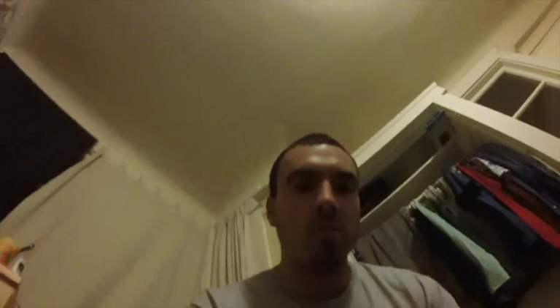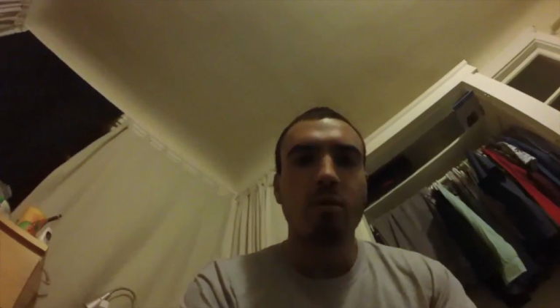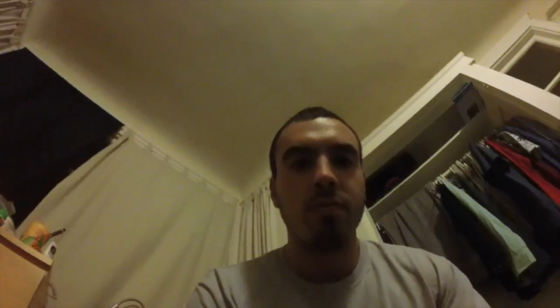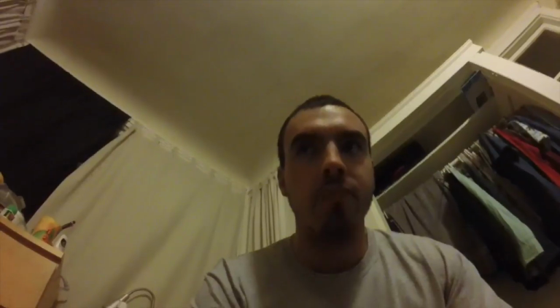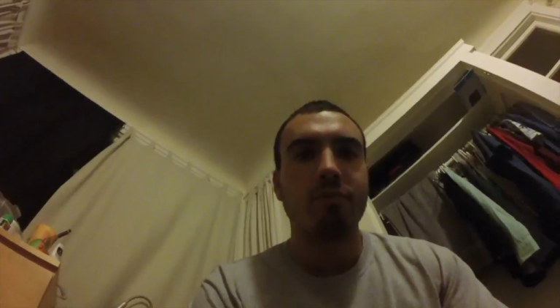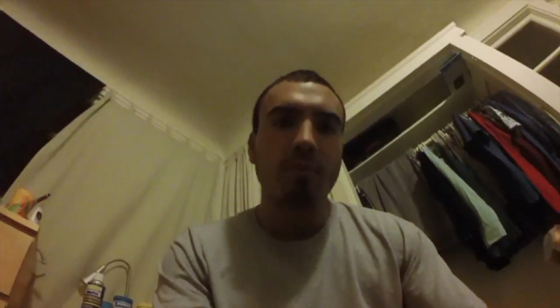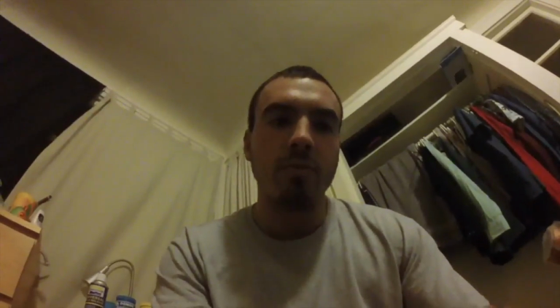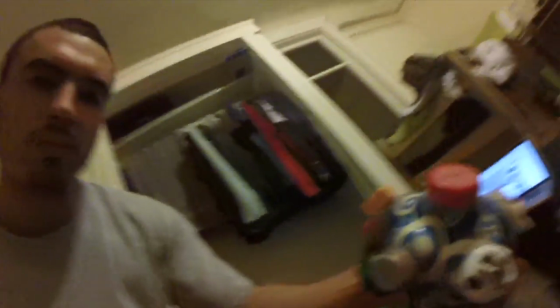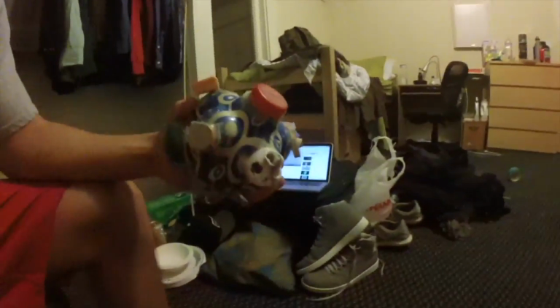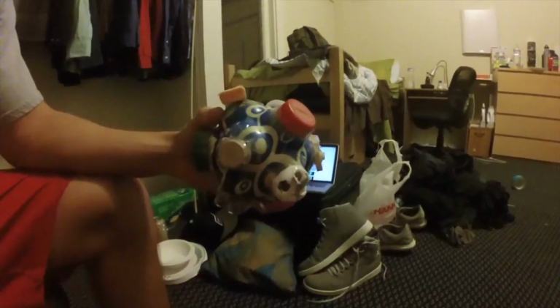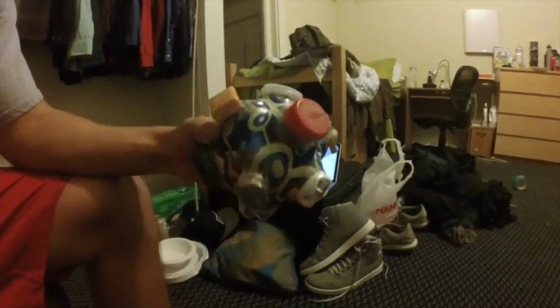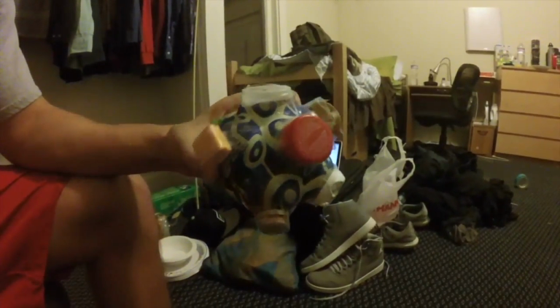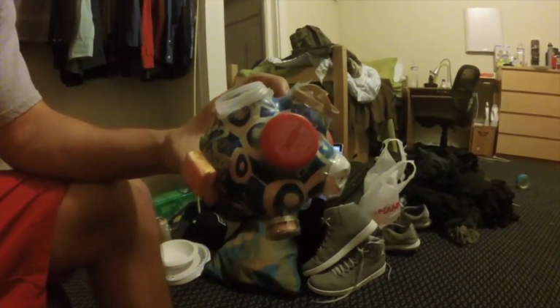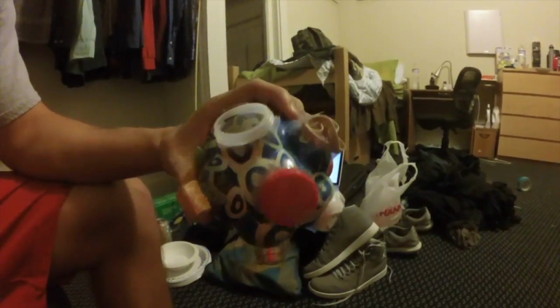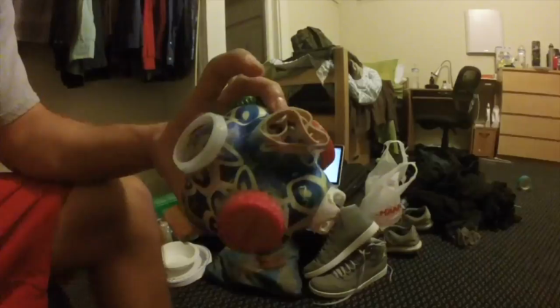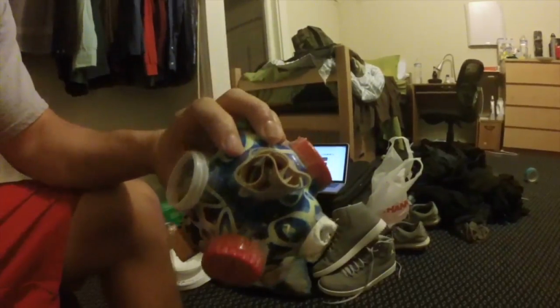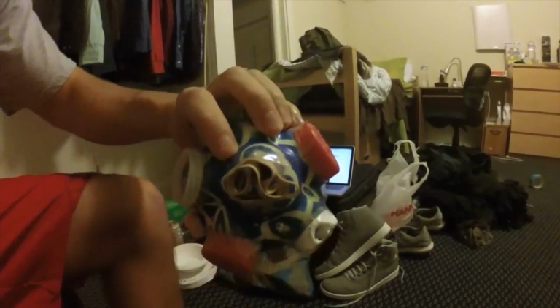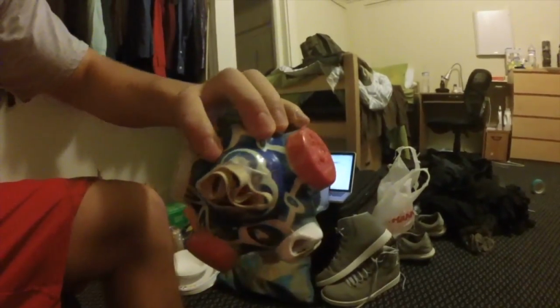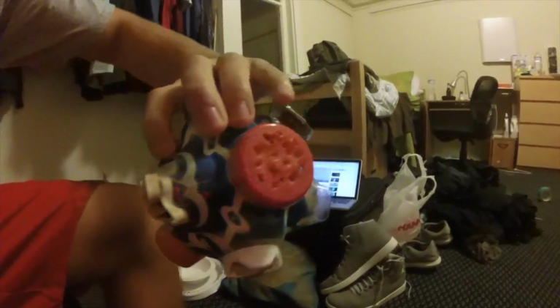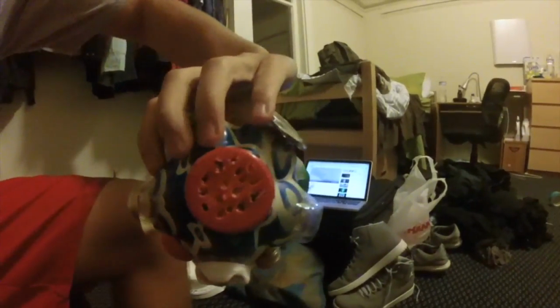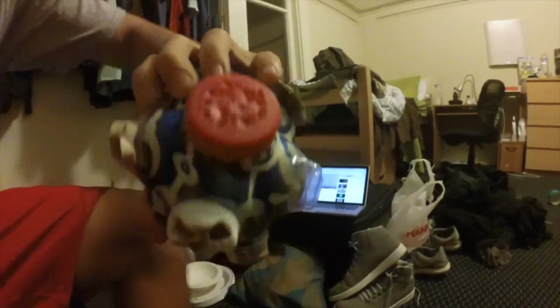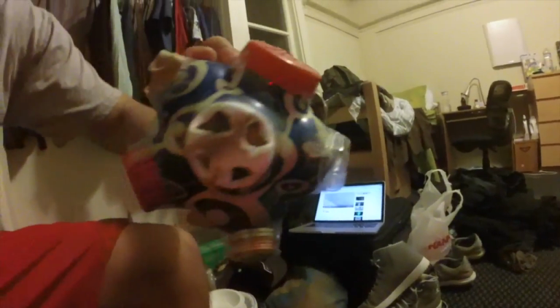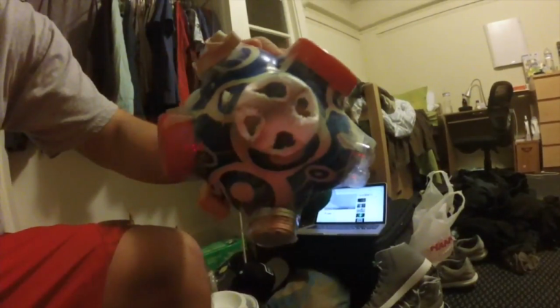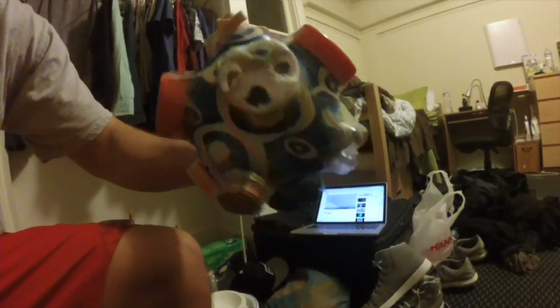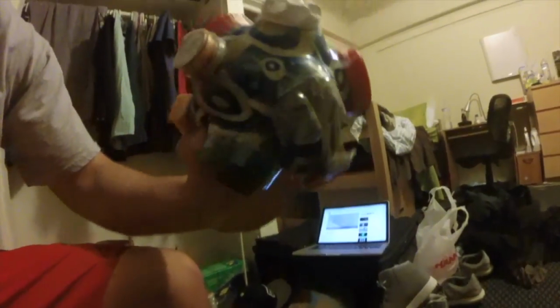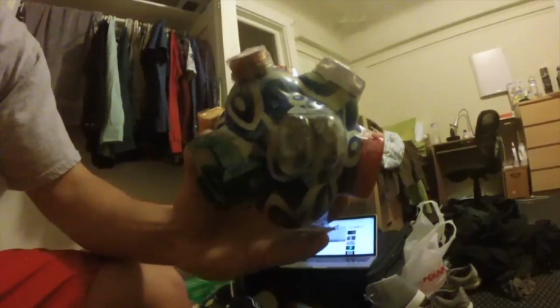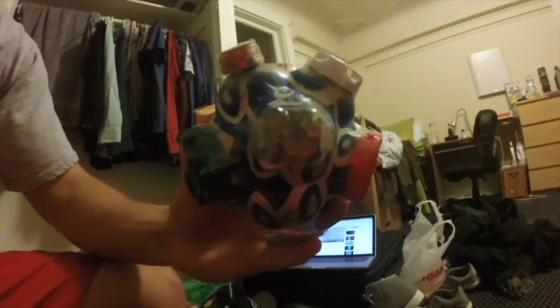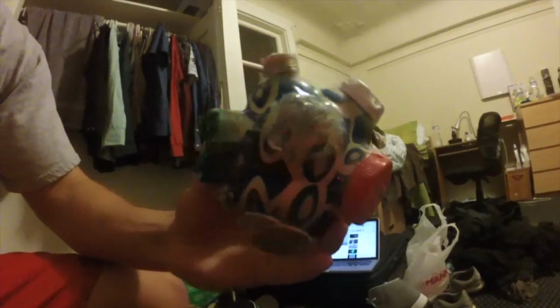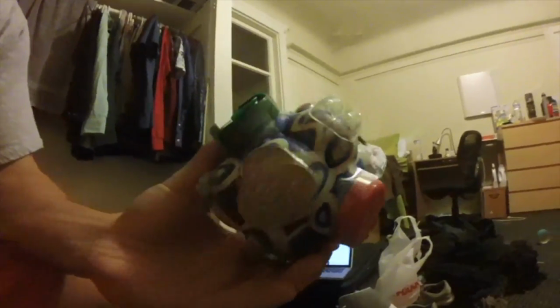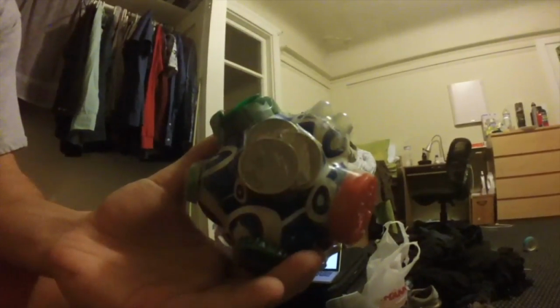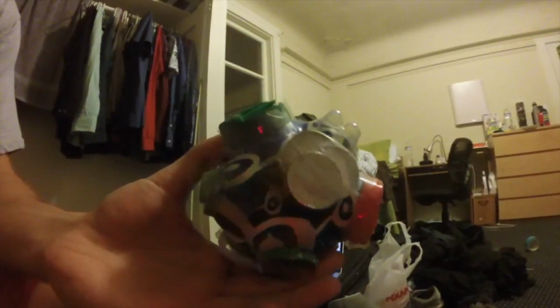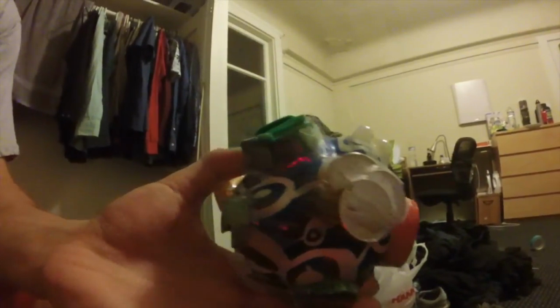So this is the agility ball up close. It's a bunch of different caps, rubber bands. I poked holes in them, burned some of them, some change, starbursts, some quarters.